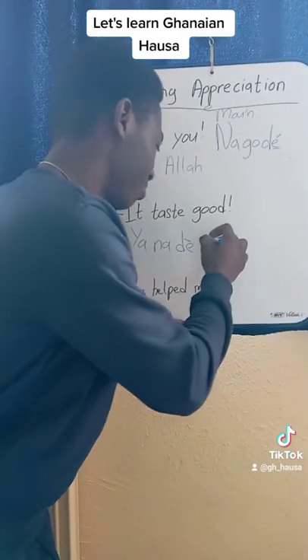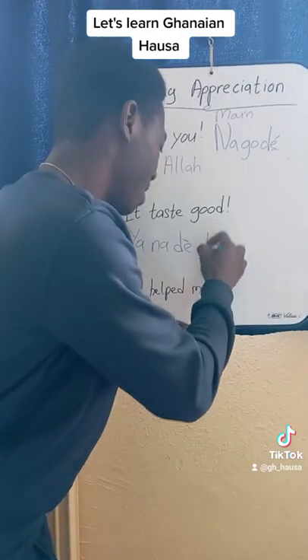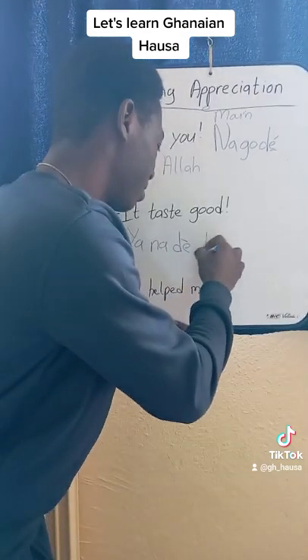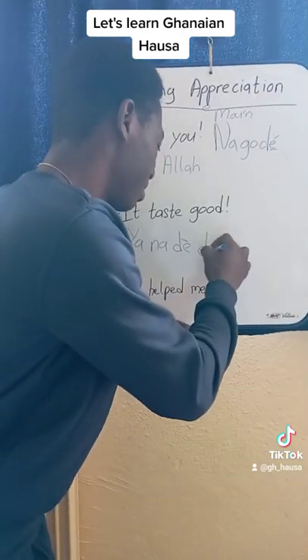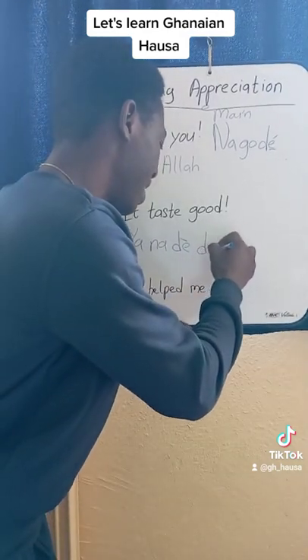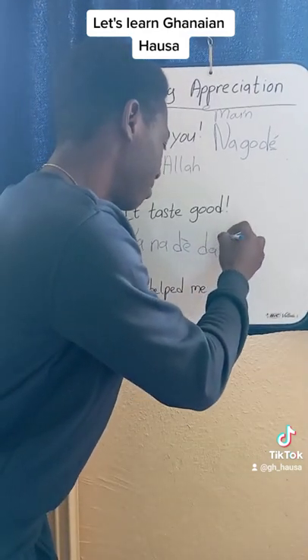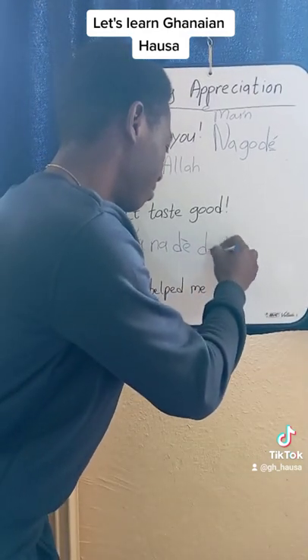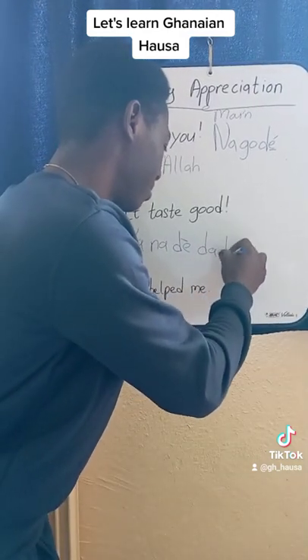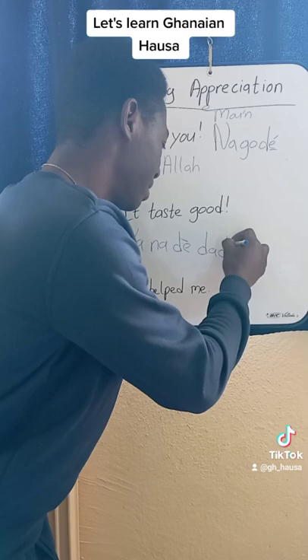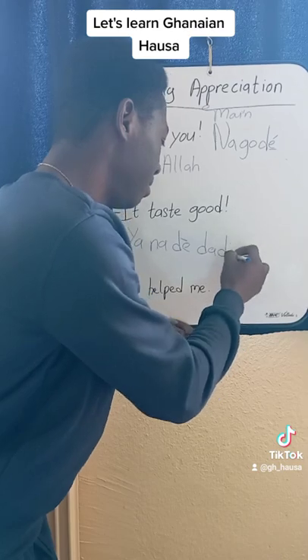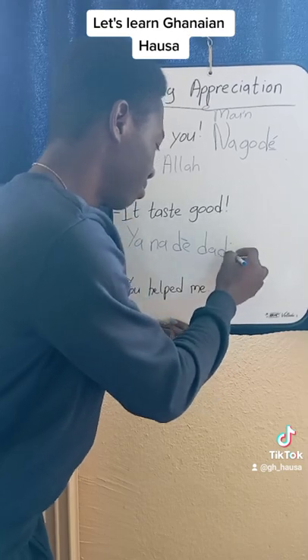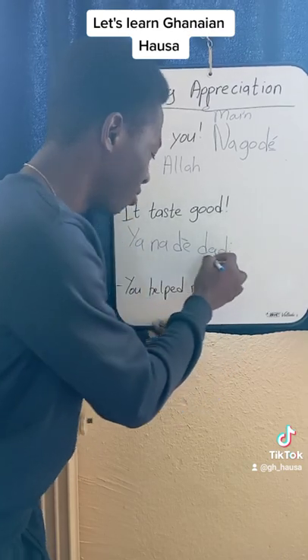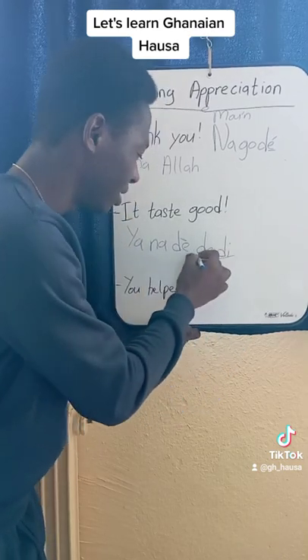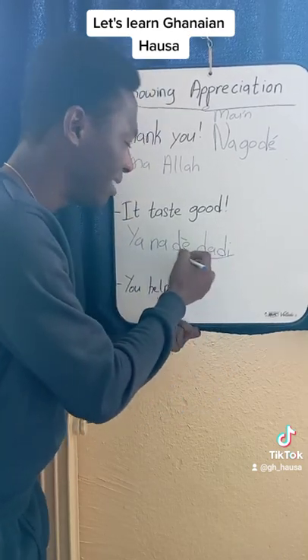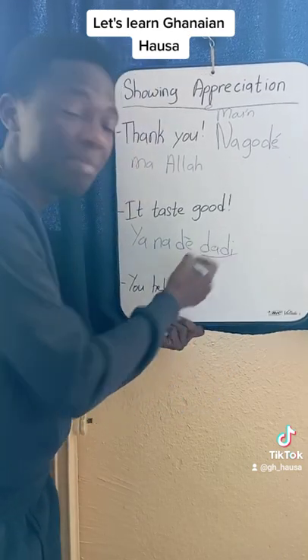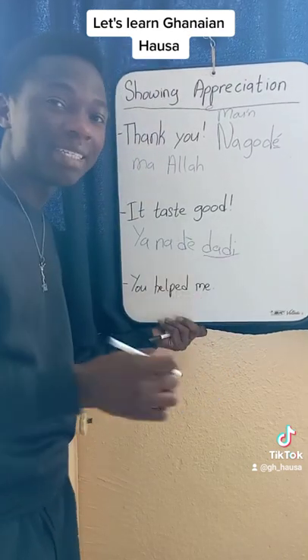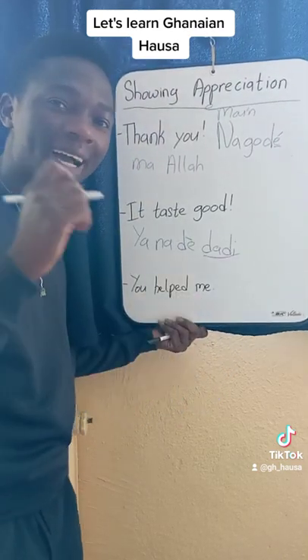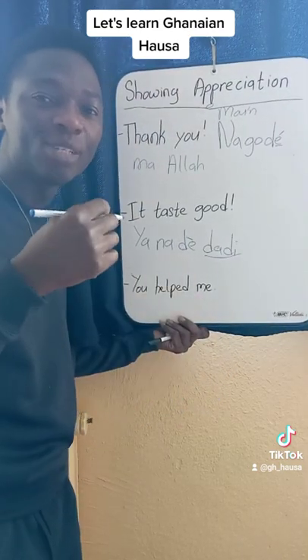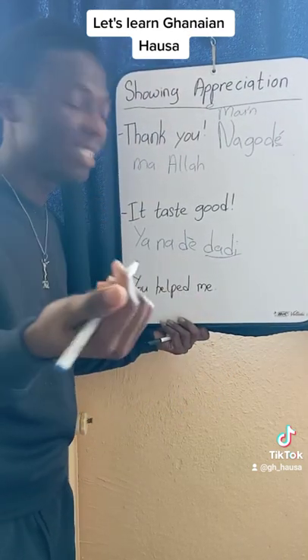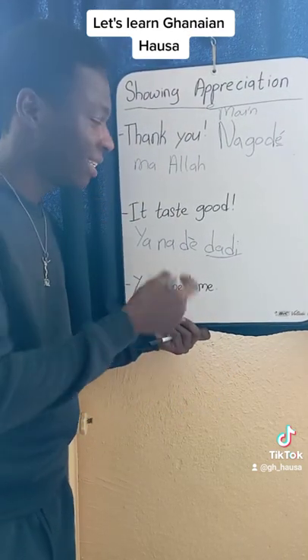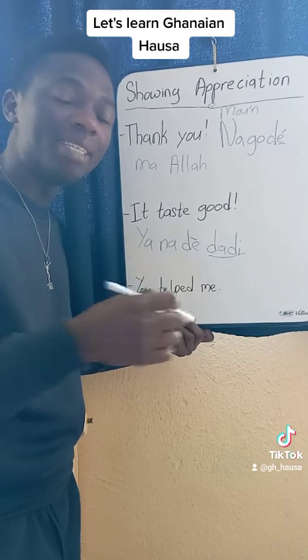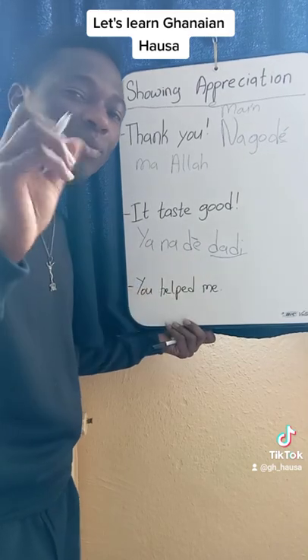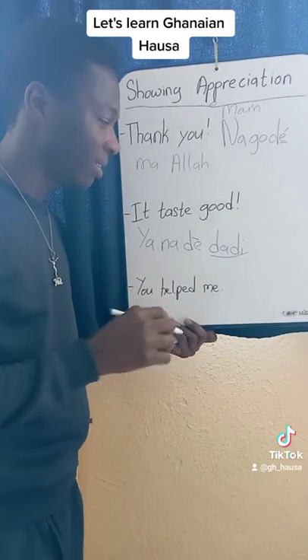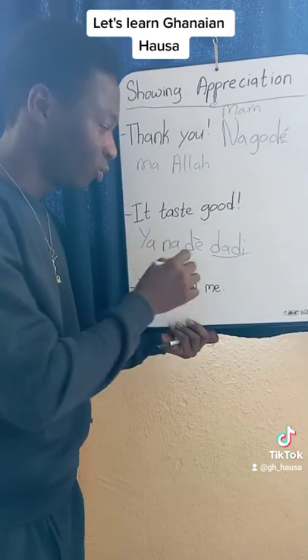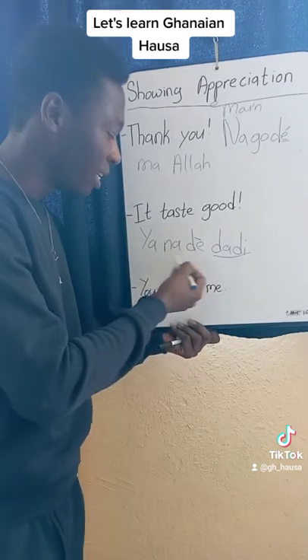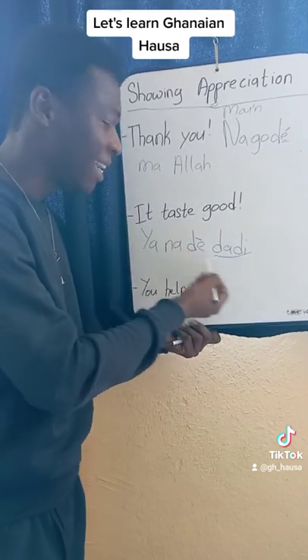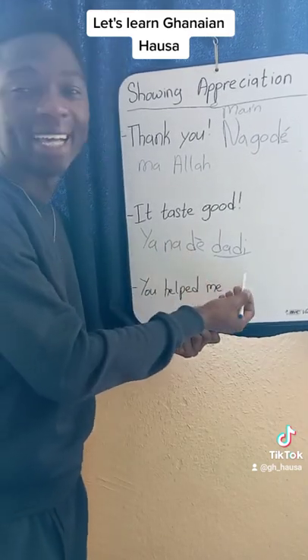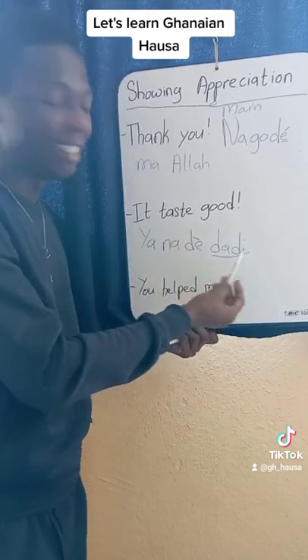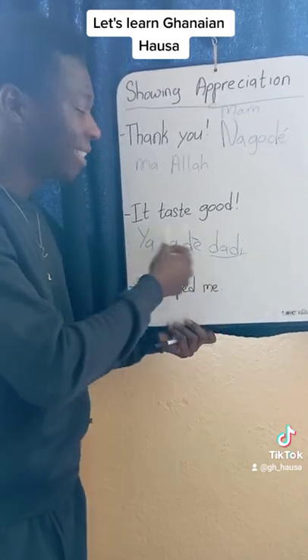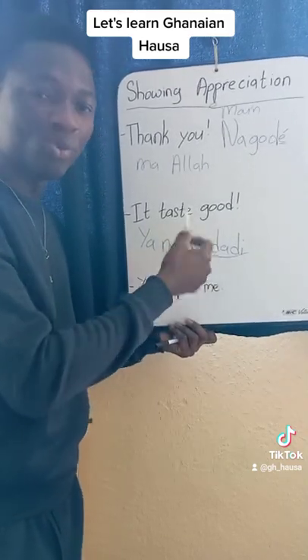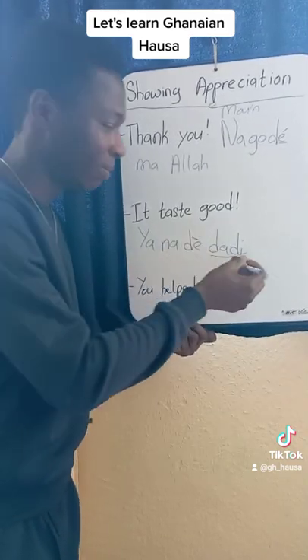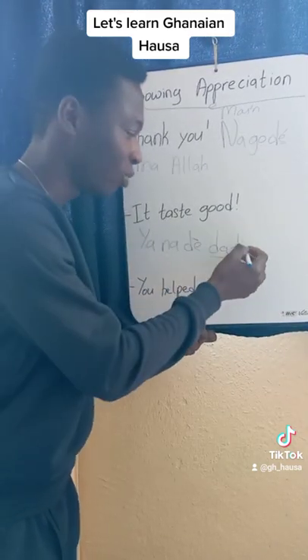Don't forget: dadi means sweet, dadi means good. So Ya na-de dadi means it tastes good.